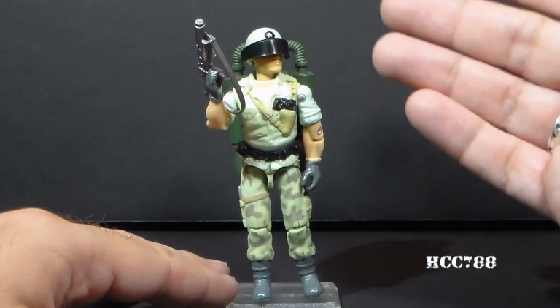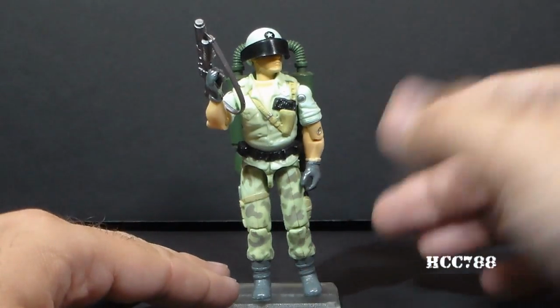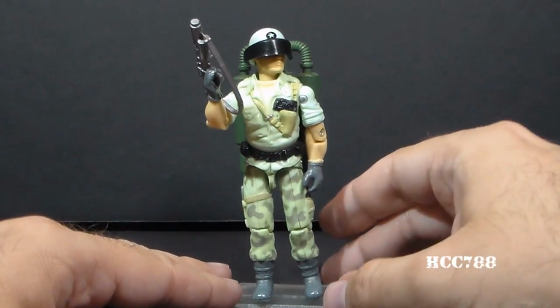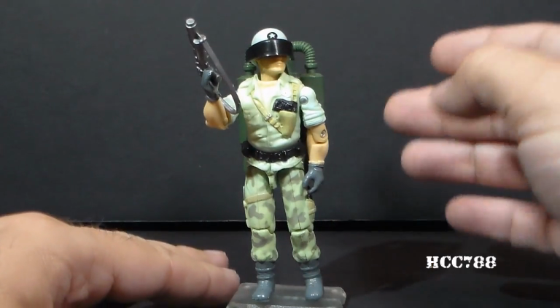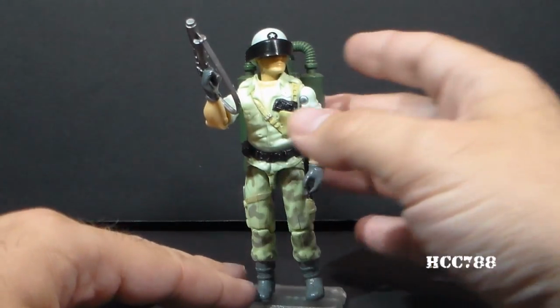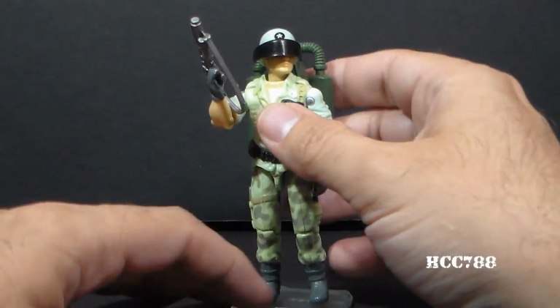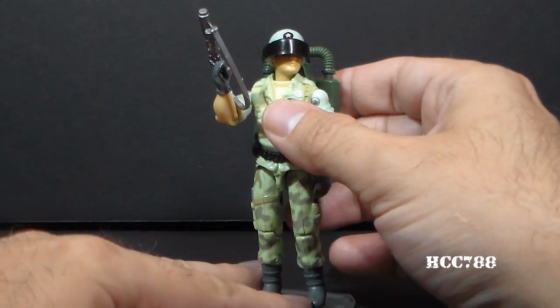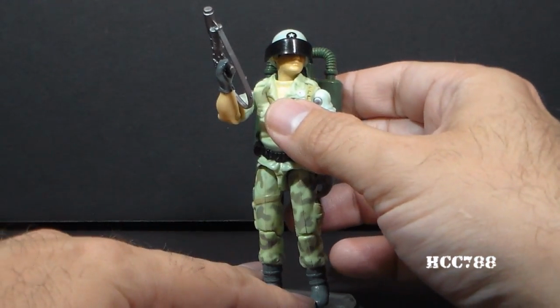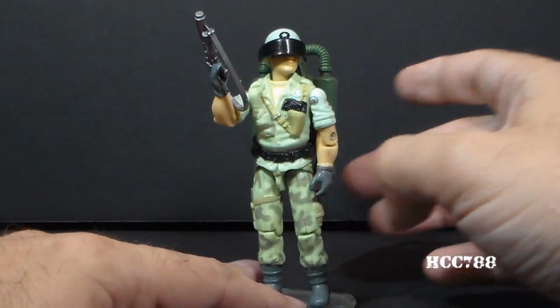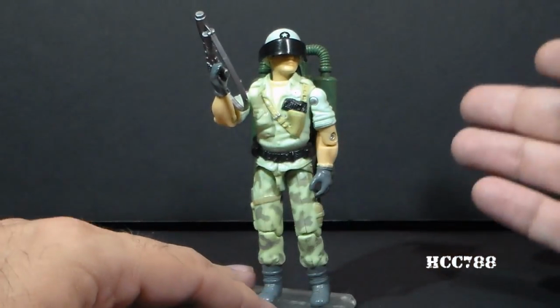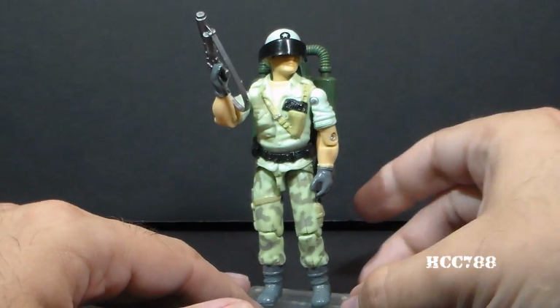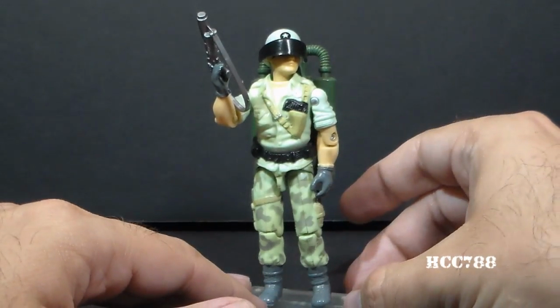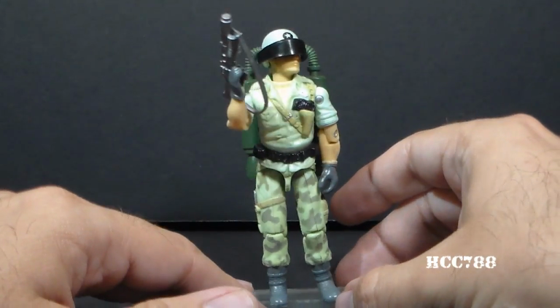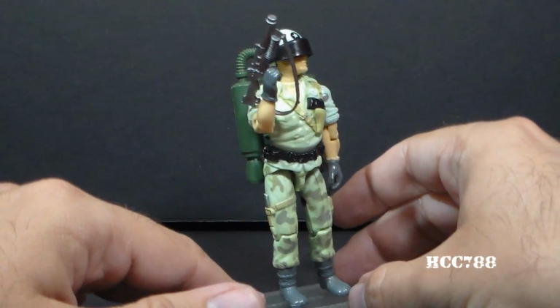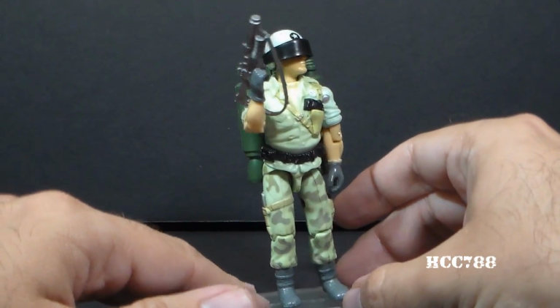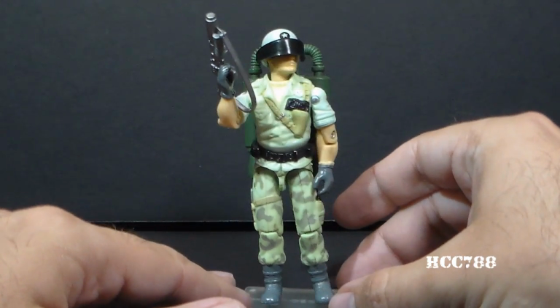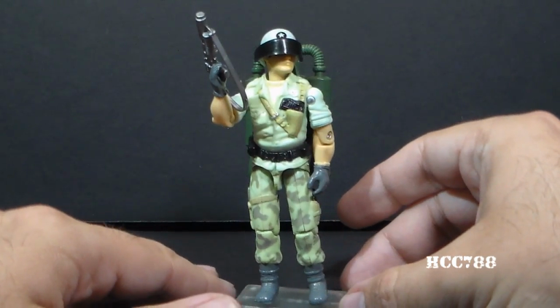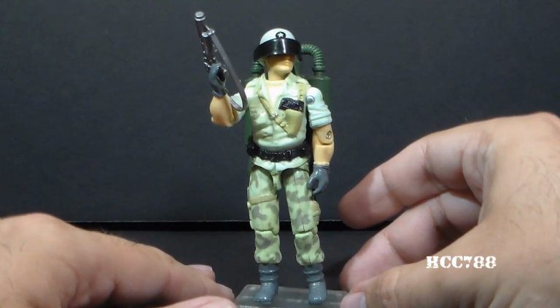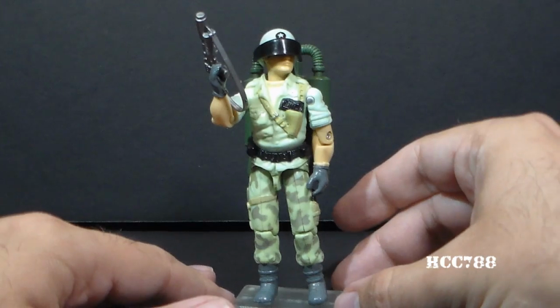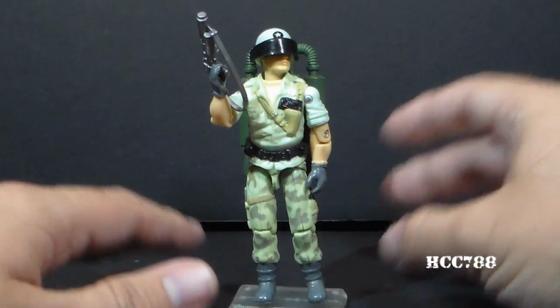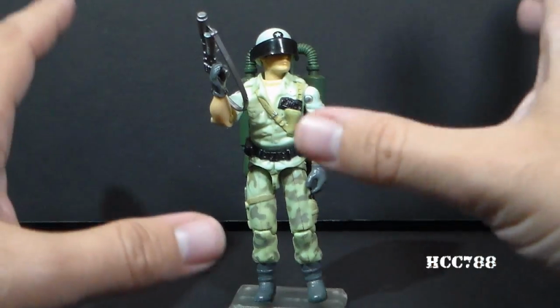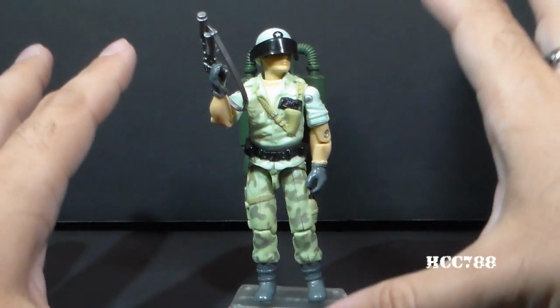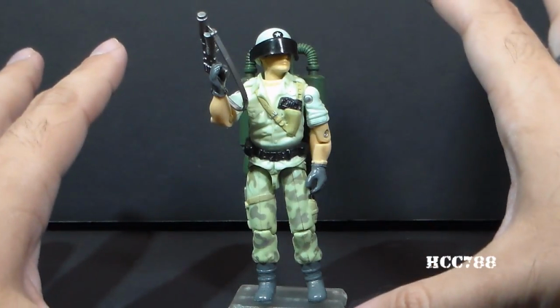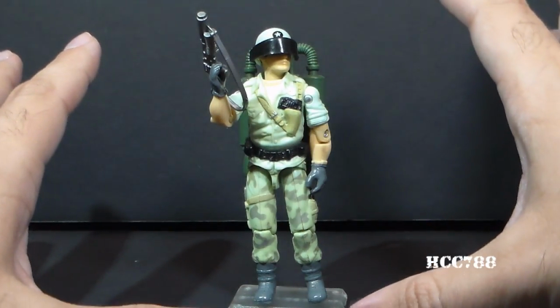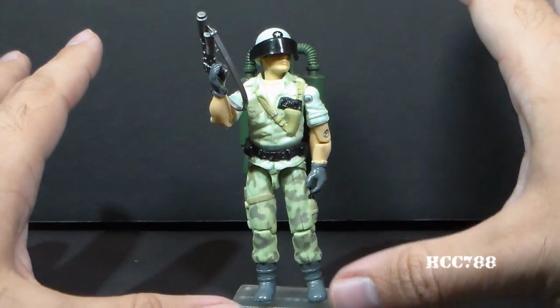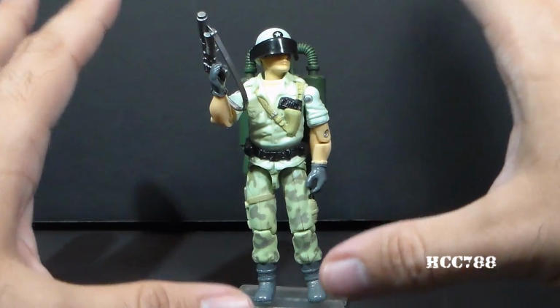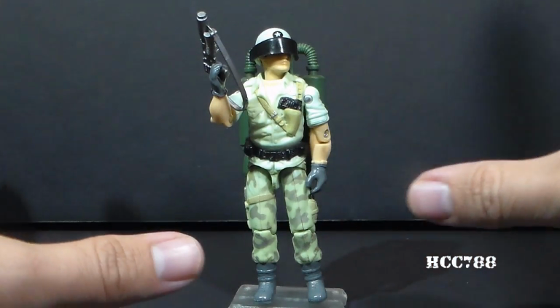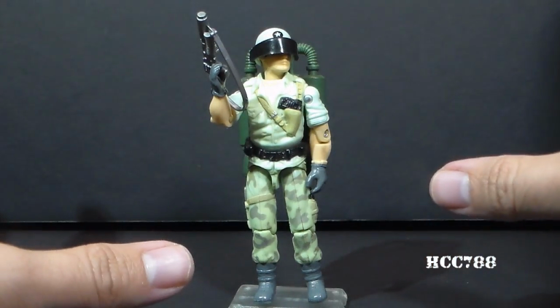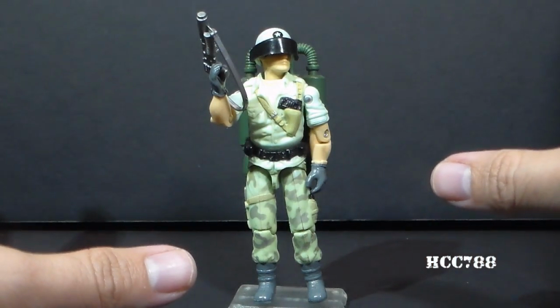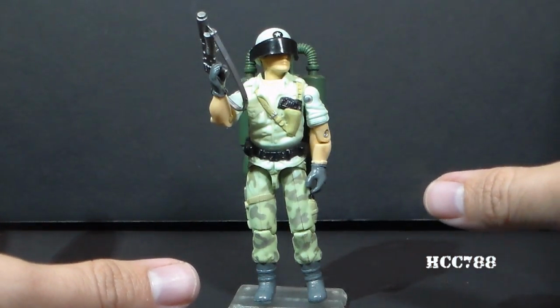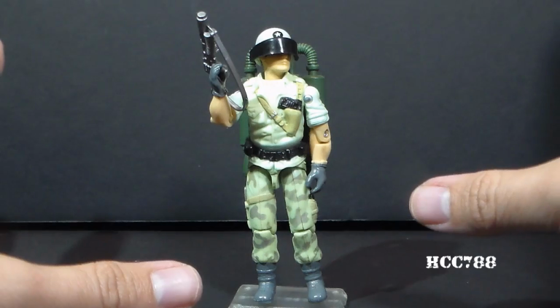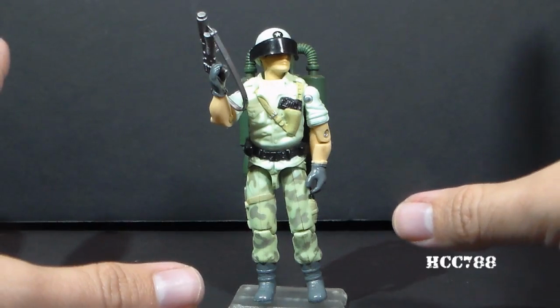Now this guy was not available at retail — he was only available as a mail-away offer. This figure, when I was a kid, this is a figure that was sort of like a myth when I was a kid playing with G.I. Joe,